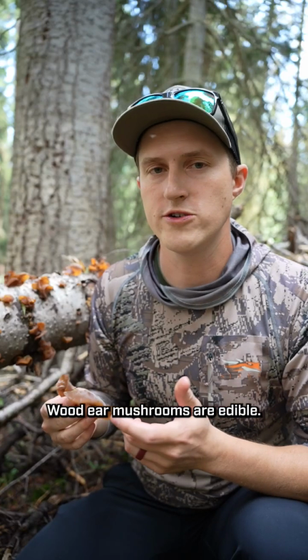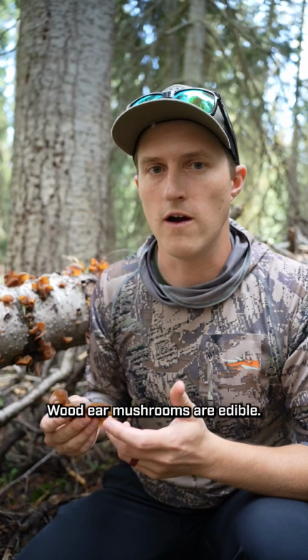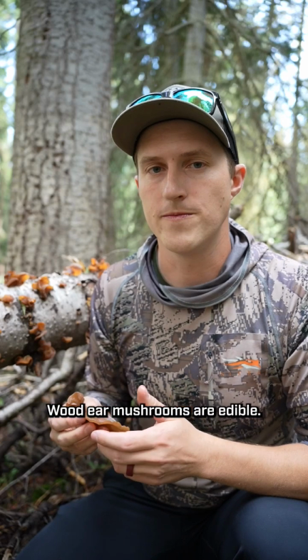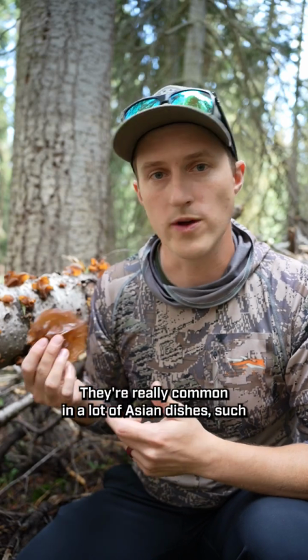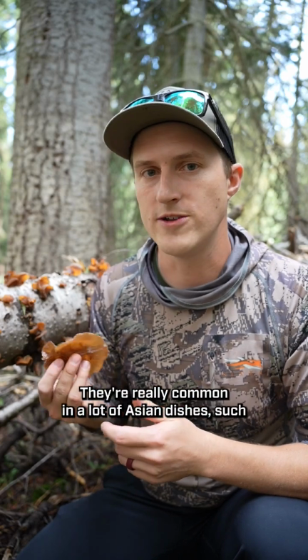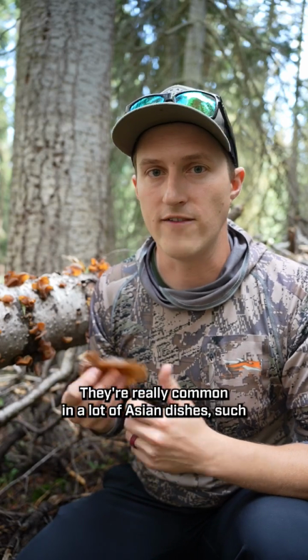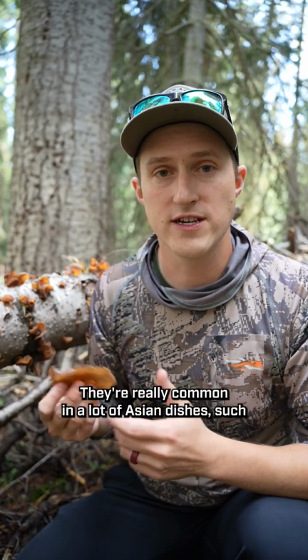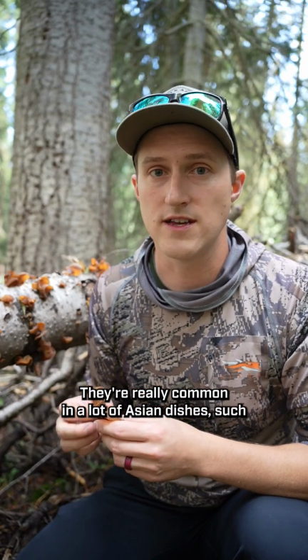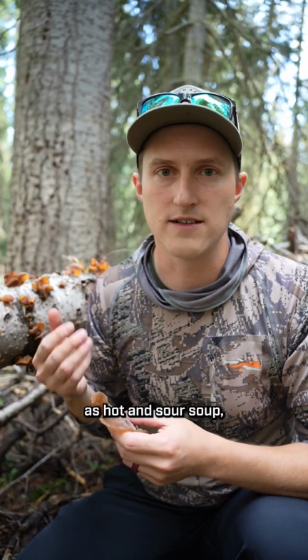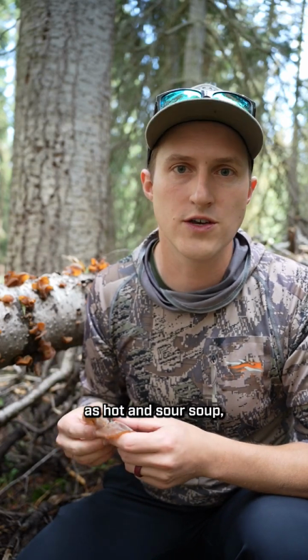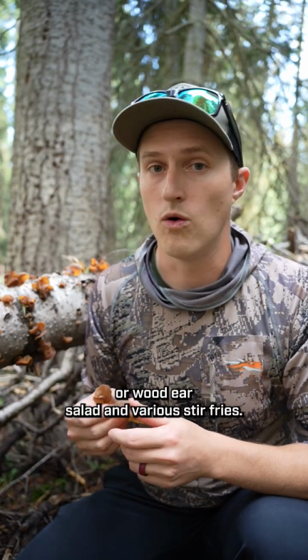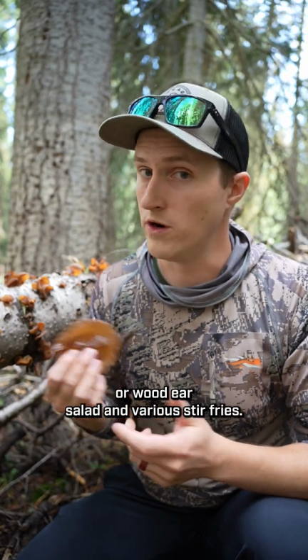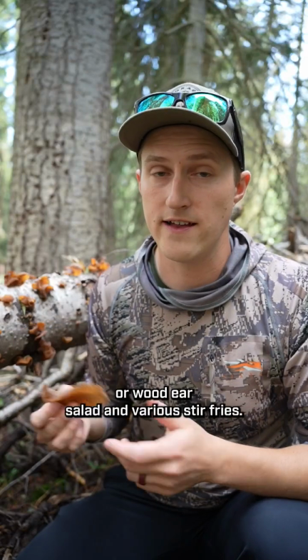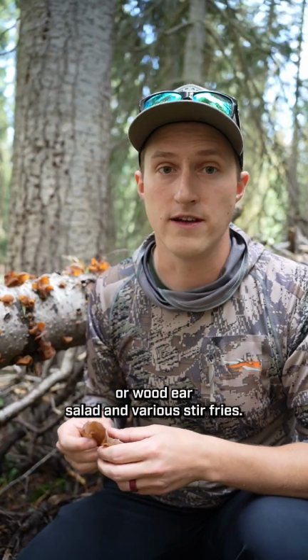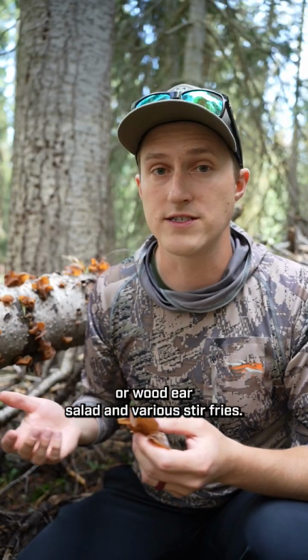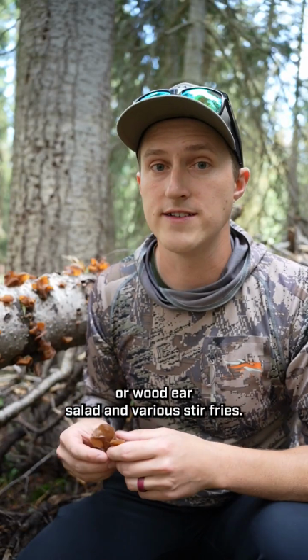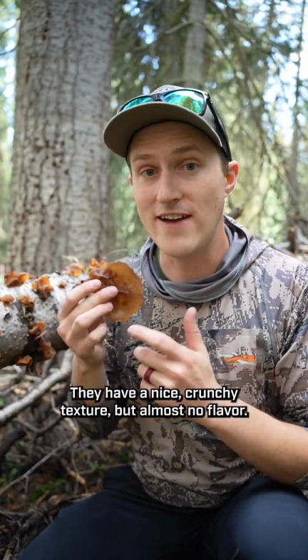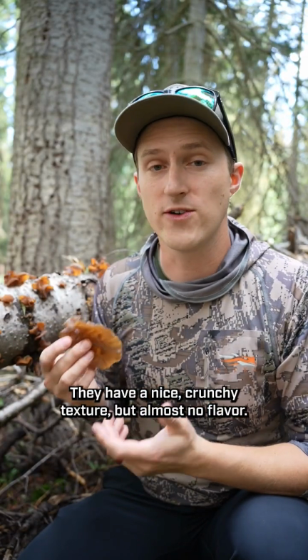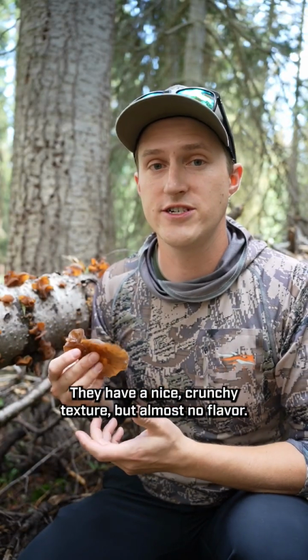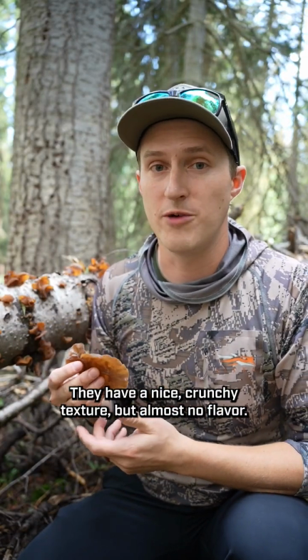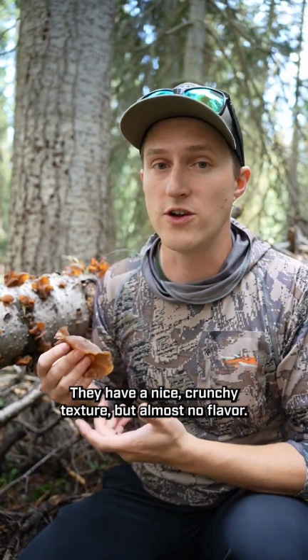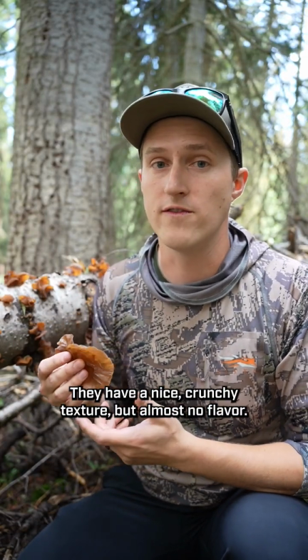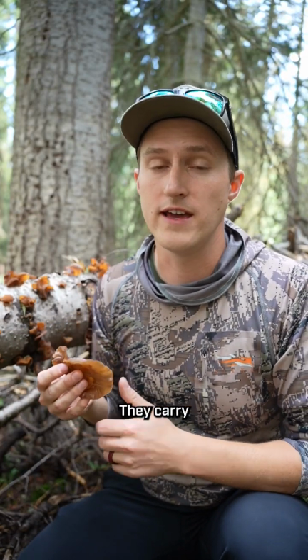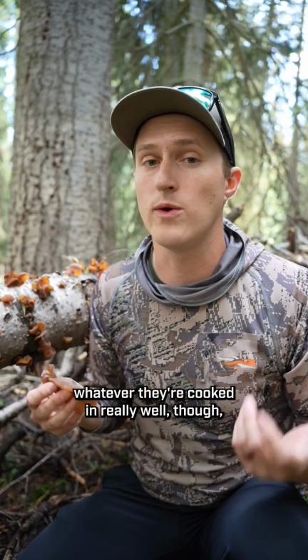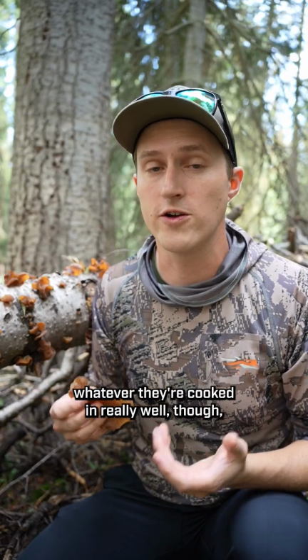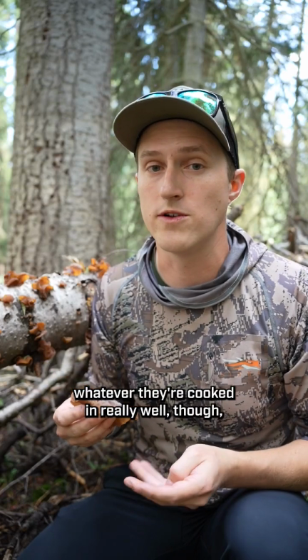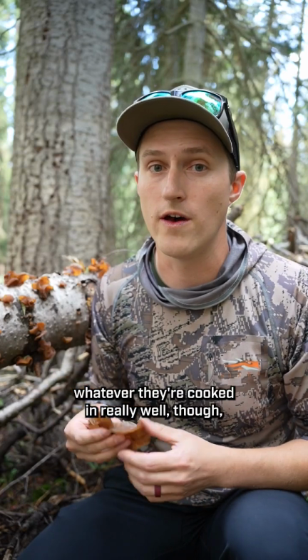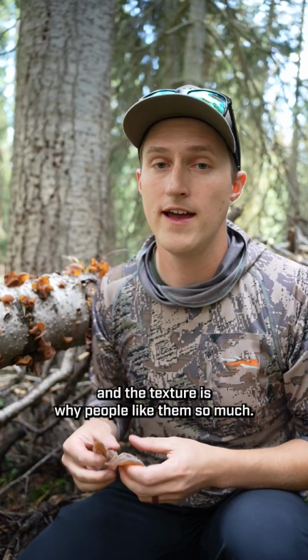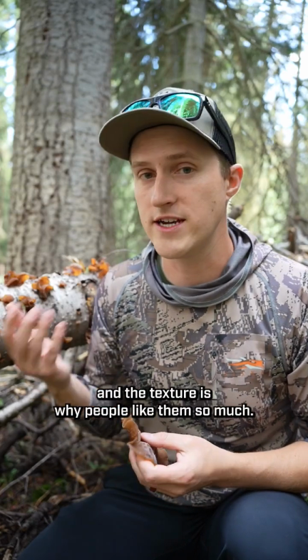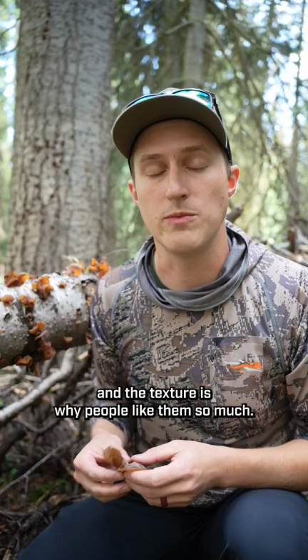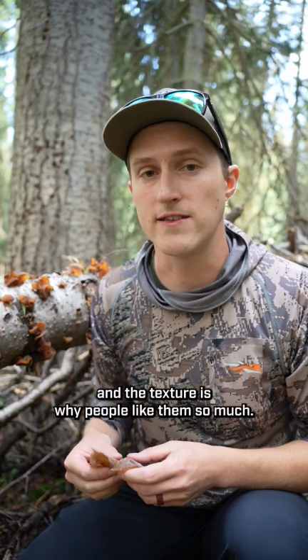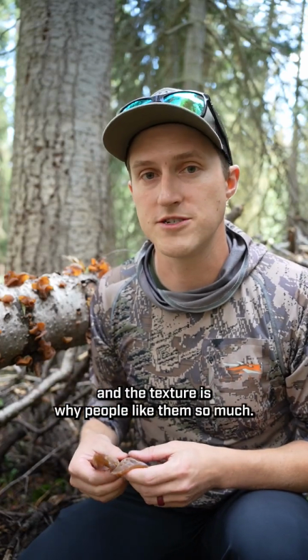Wood ear mushrooms are edible. They're really common in a lot of Asian dishes such as hot and sour soup or wood ear salad and various stir fries. They have a nice crunchy texture but almost no flavor. They carry whatever they're cooked in really well though, and the texture is why people like them so much.